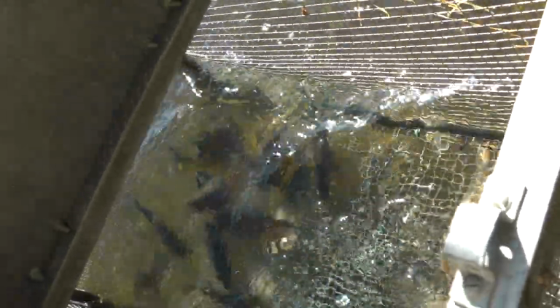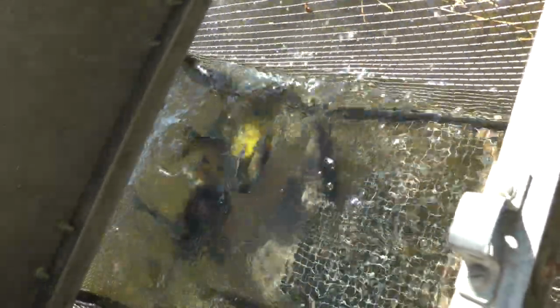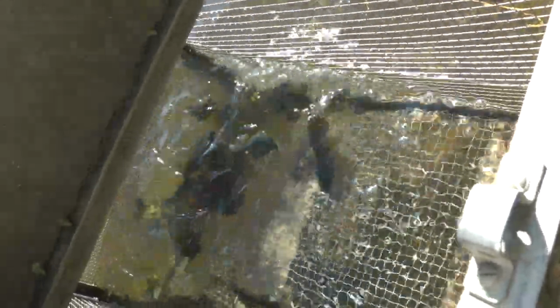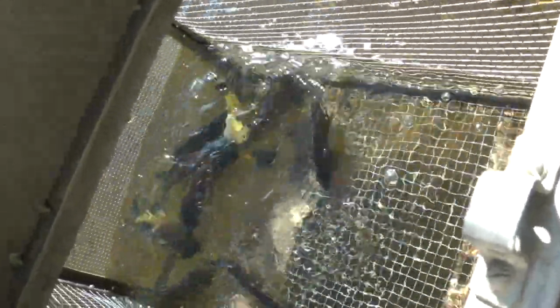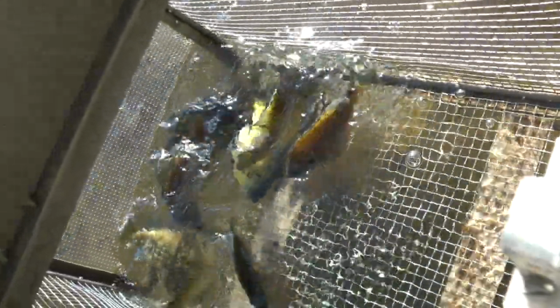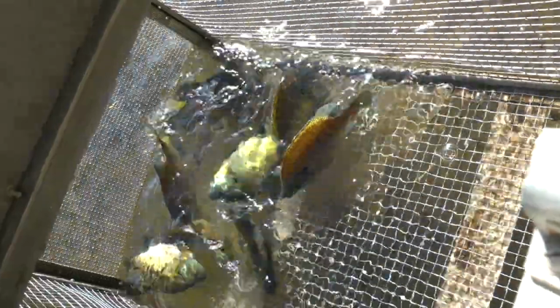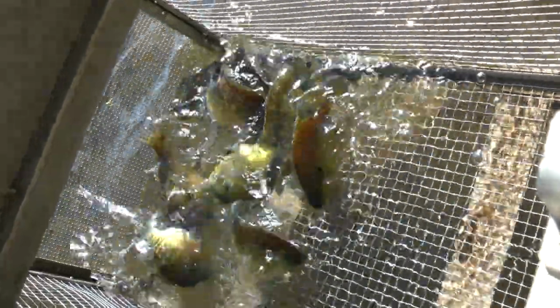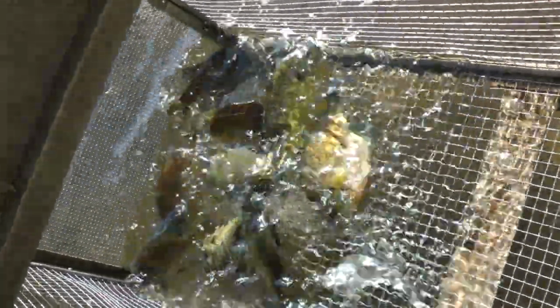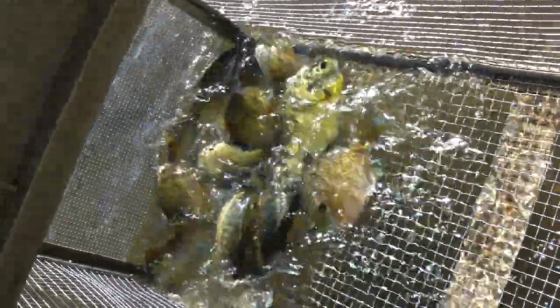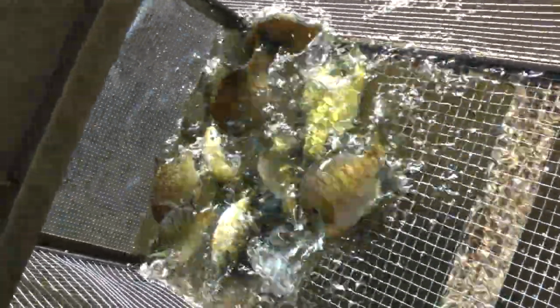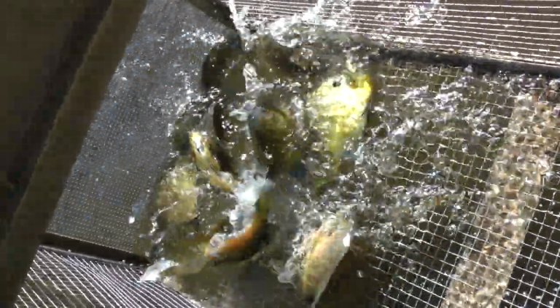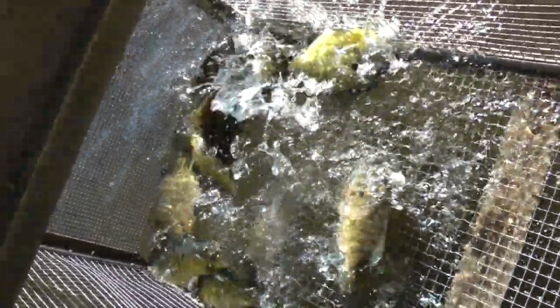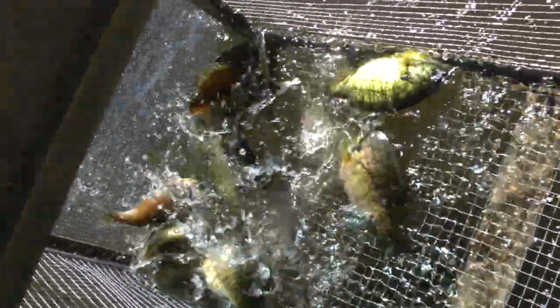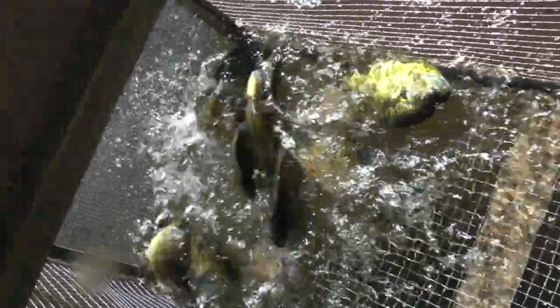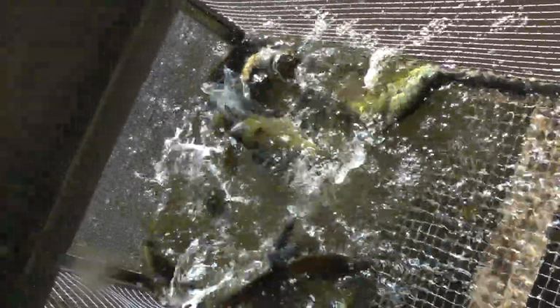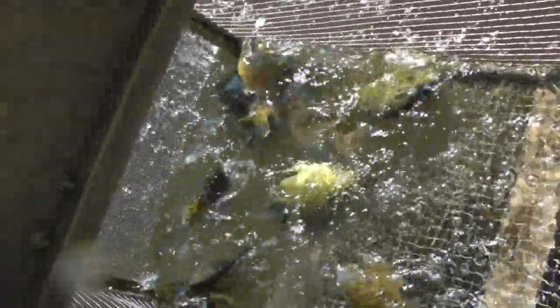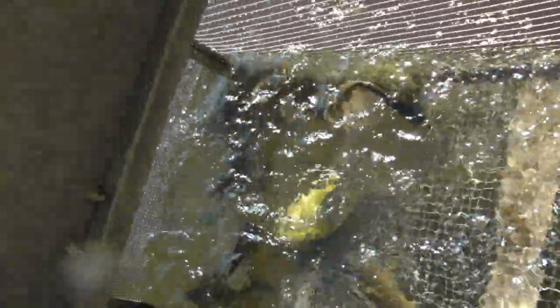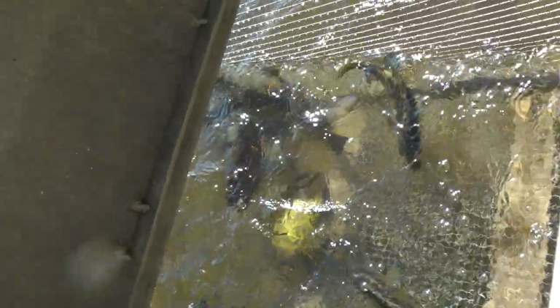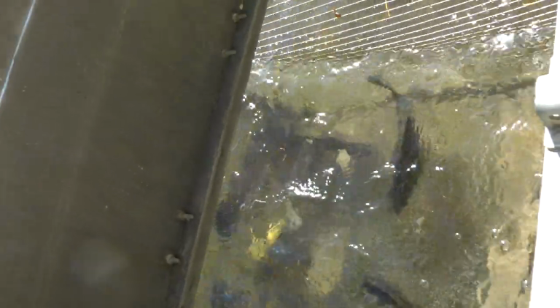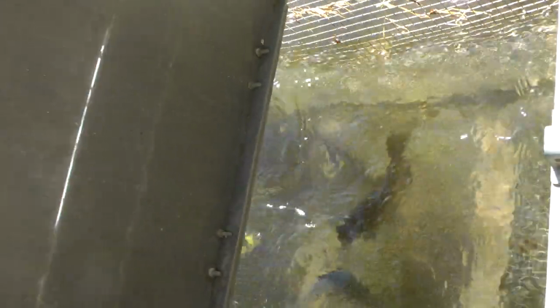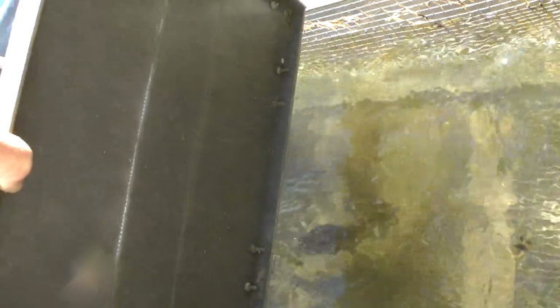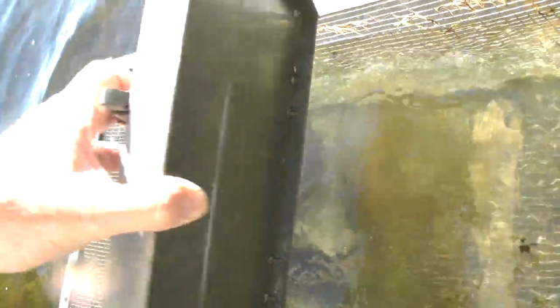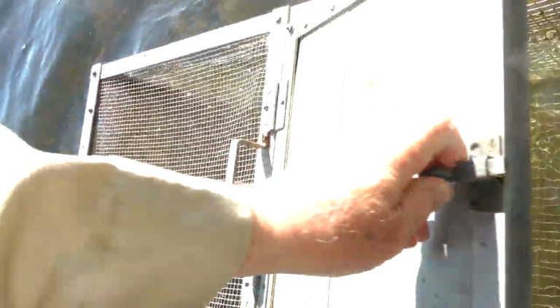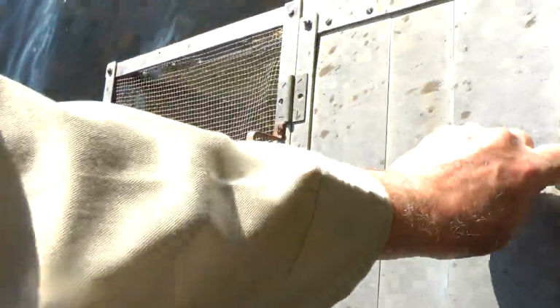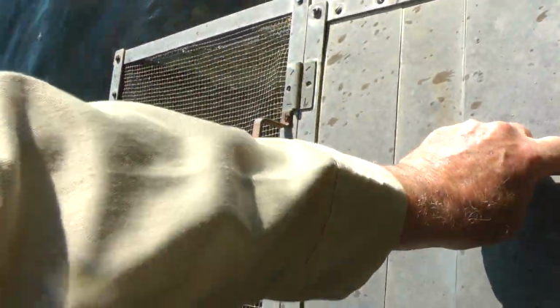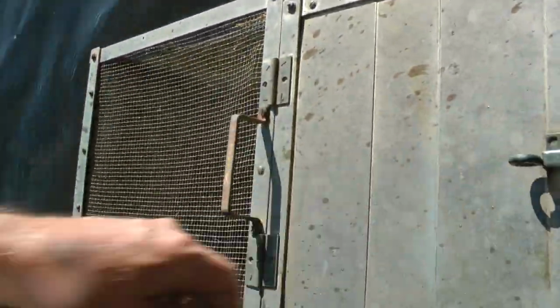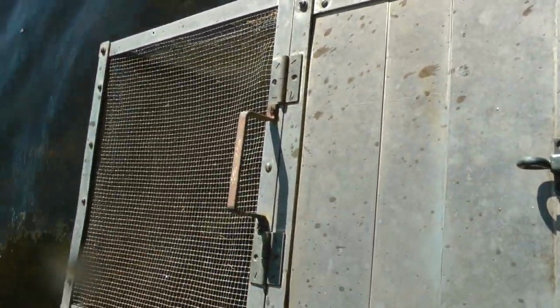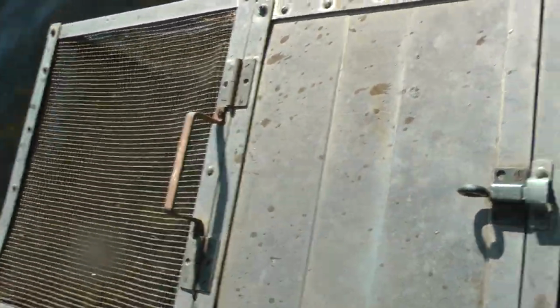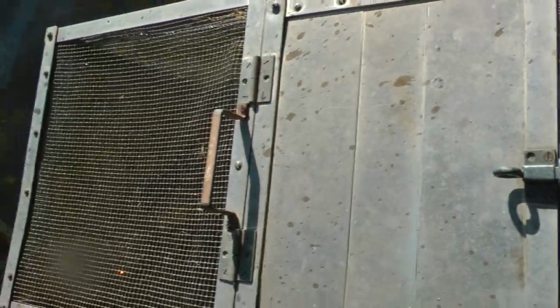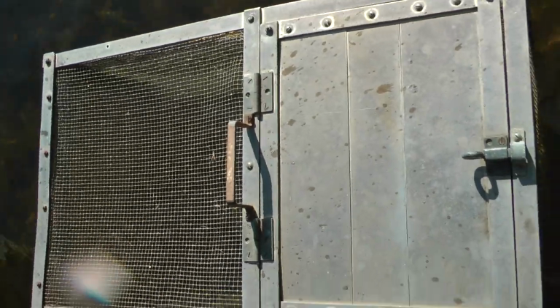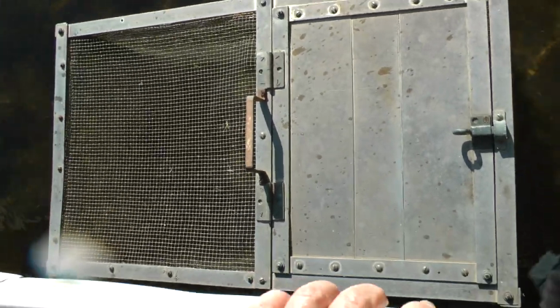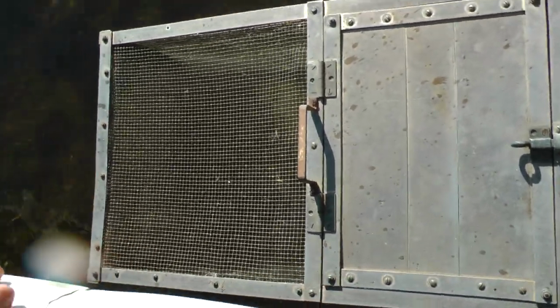There you can see — all the bluegills in there are just doing fine. You don't want to keep them in there very long.